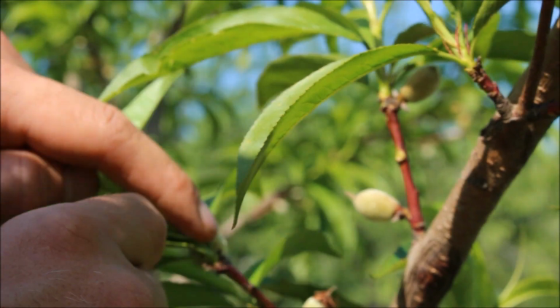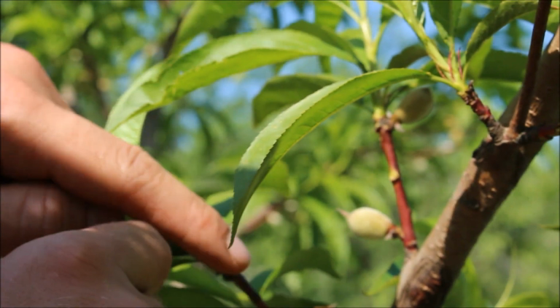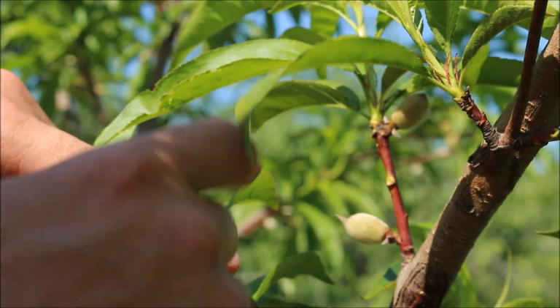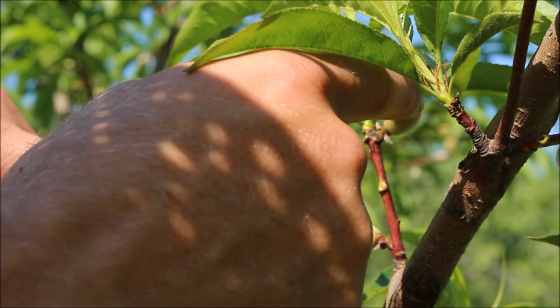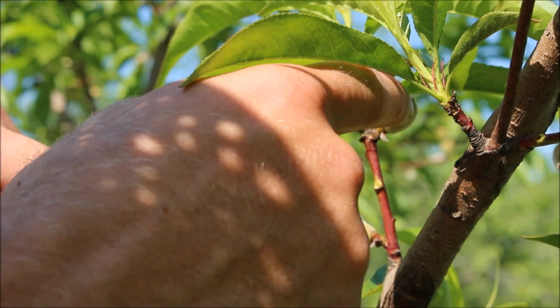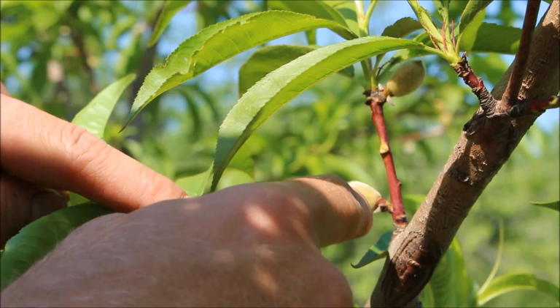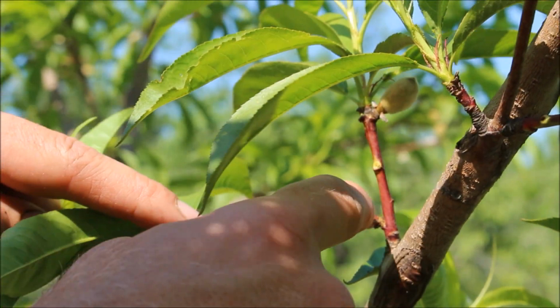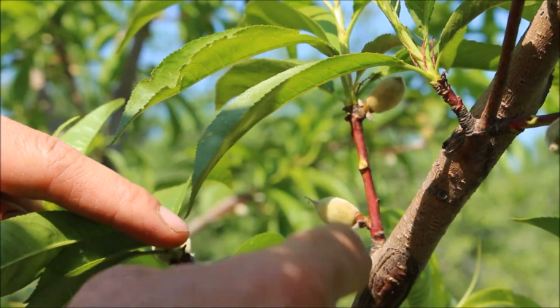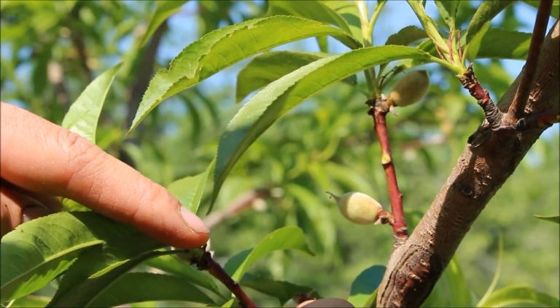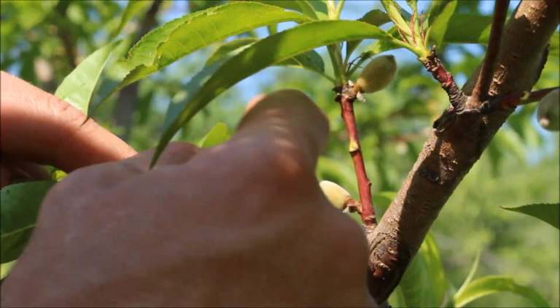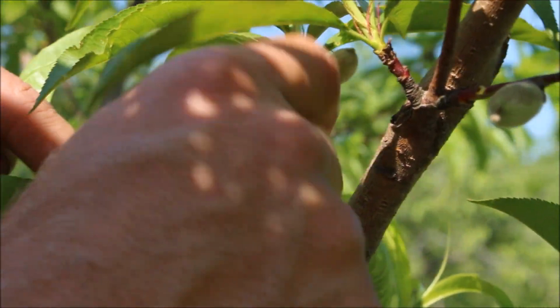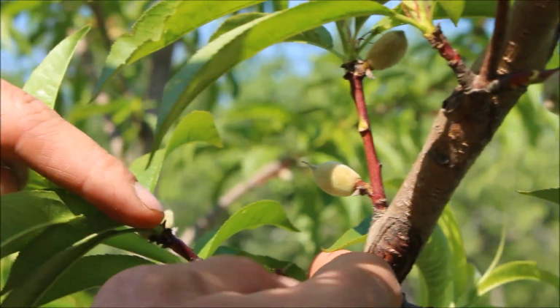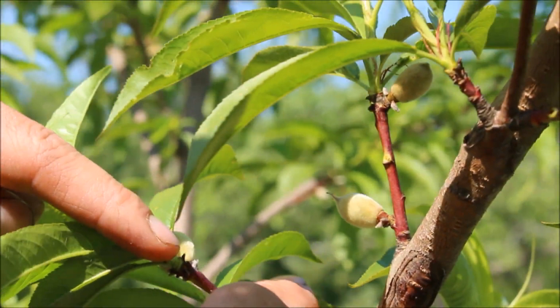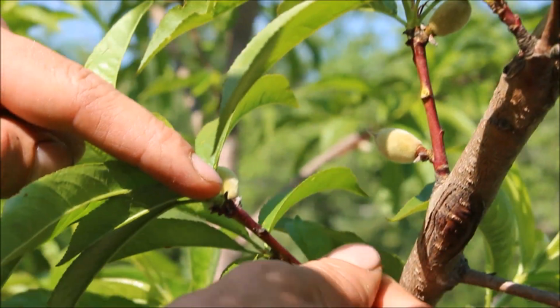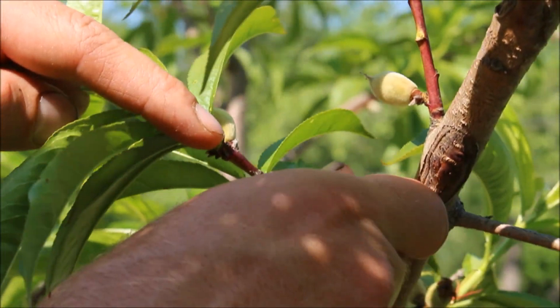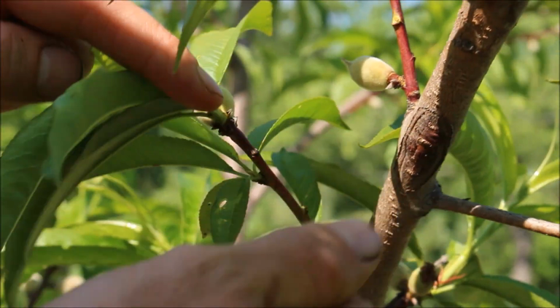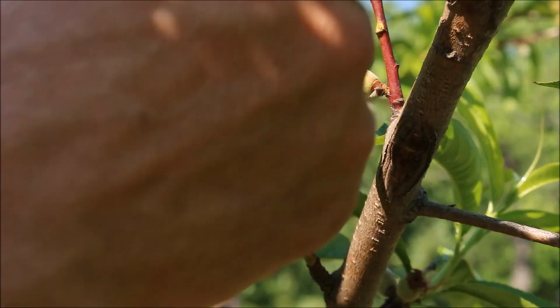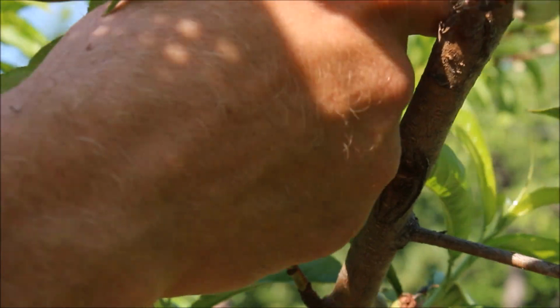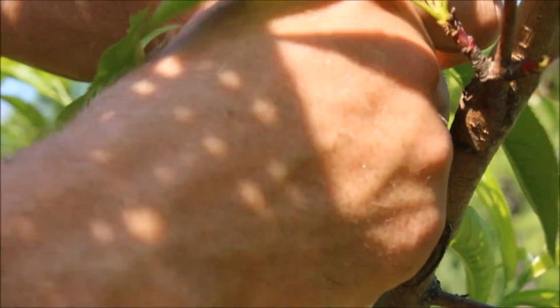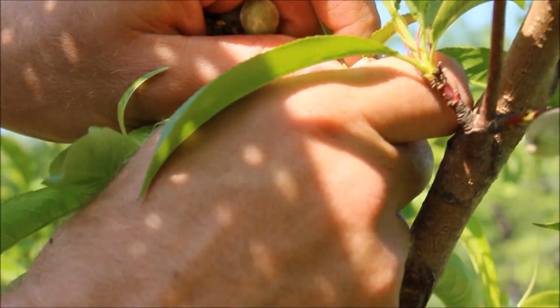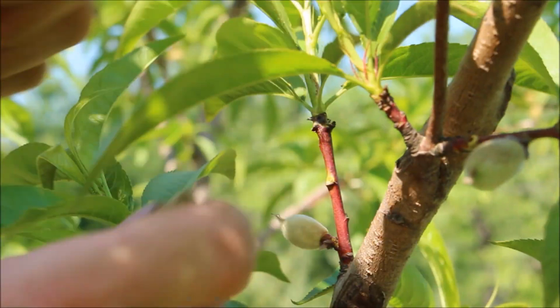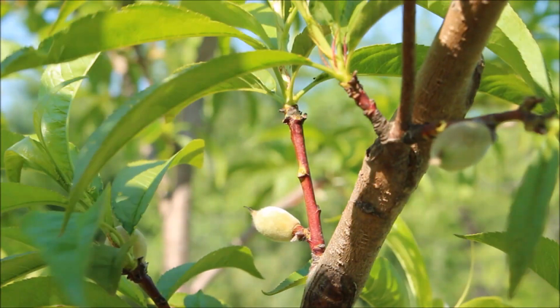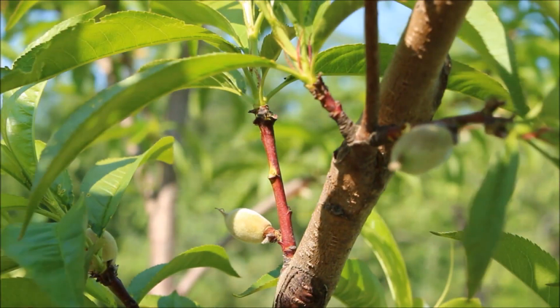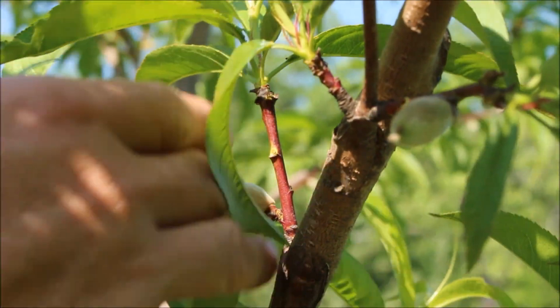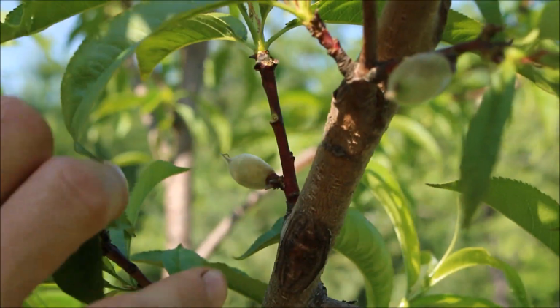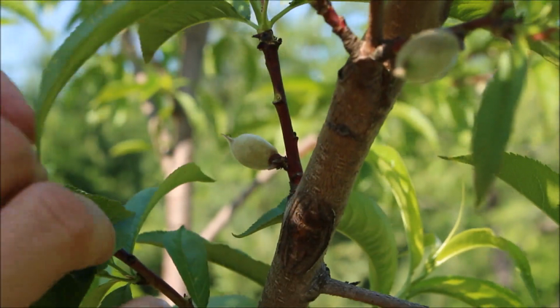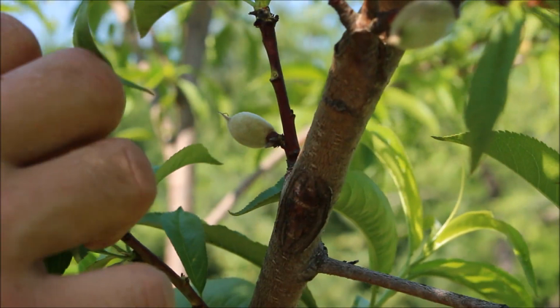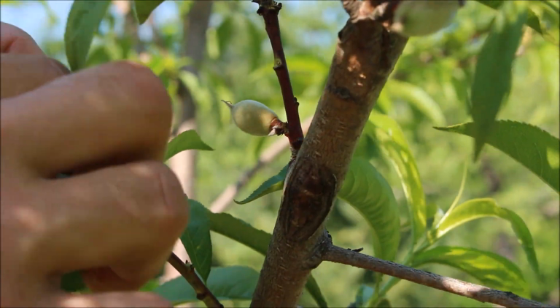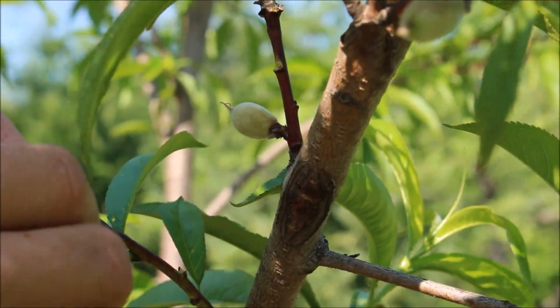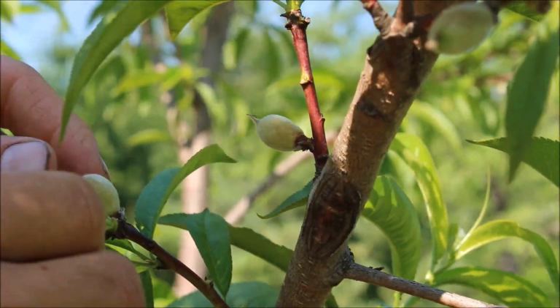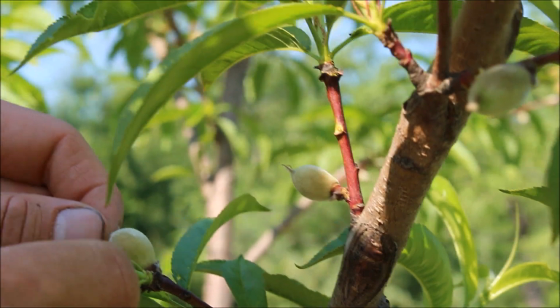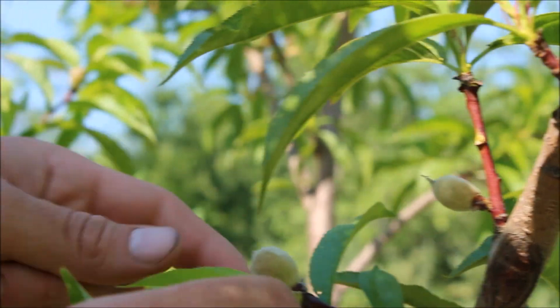I'm gonna go with that one up top, and get rid of this one at the bottom. Just all throughout the tree looking for that nice spacing.